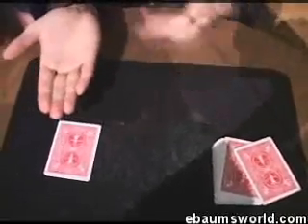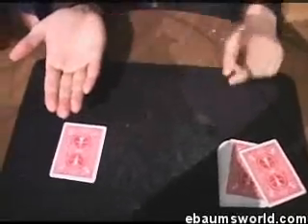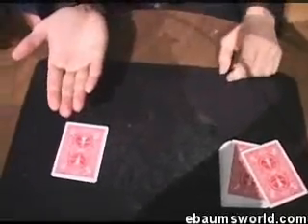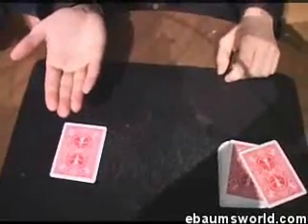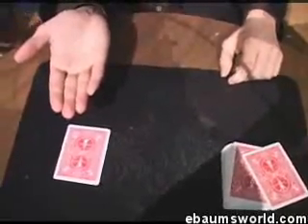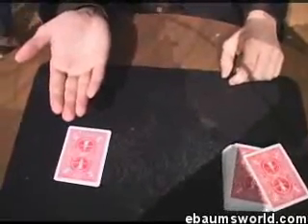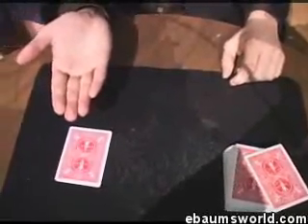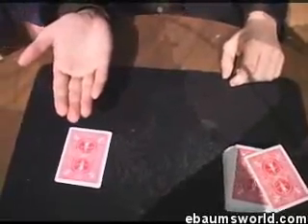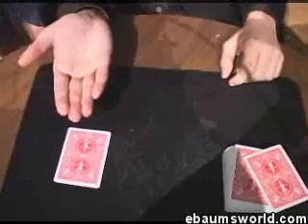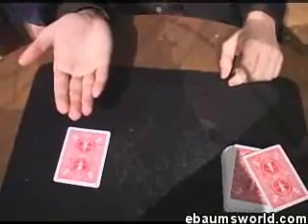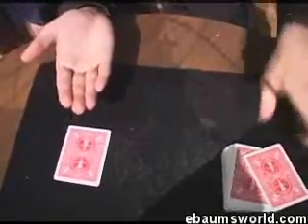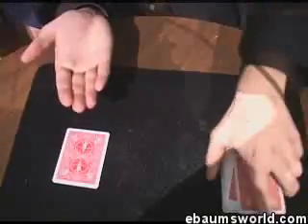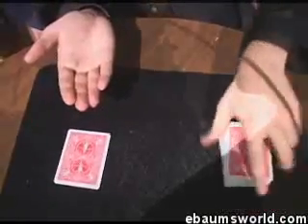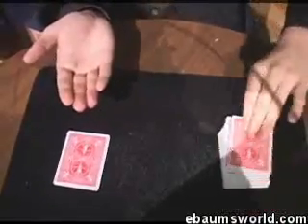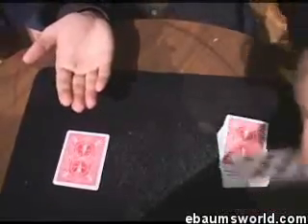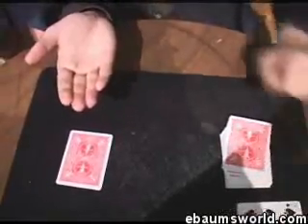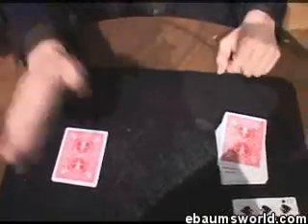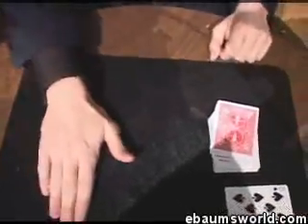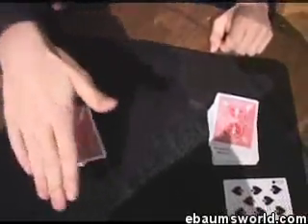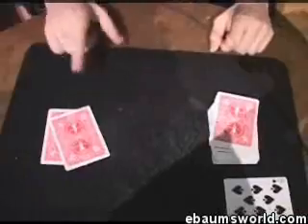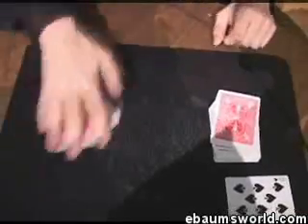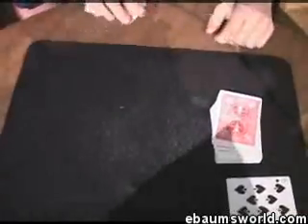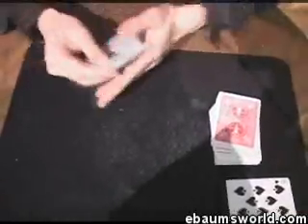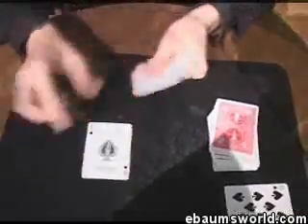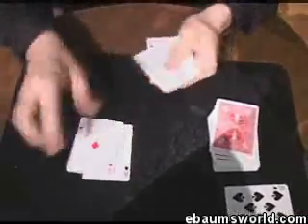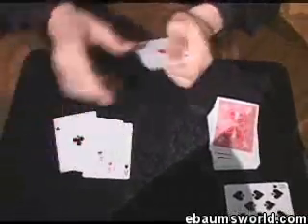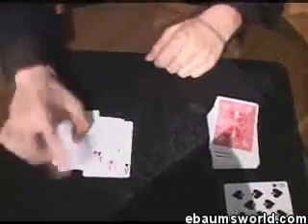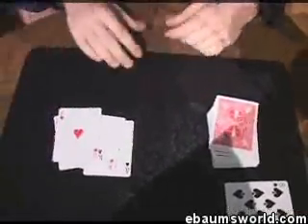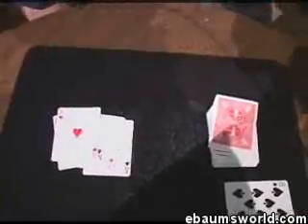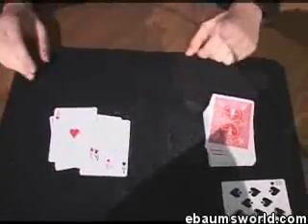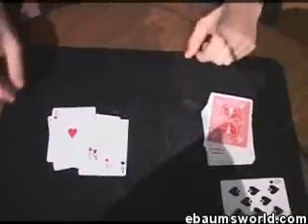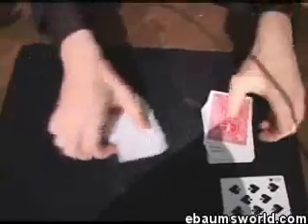Now it's over here. I'm not on top of the deck. All you have to do is bat — and you should get one, two, three, and four aces. And that's it.